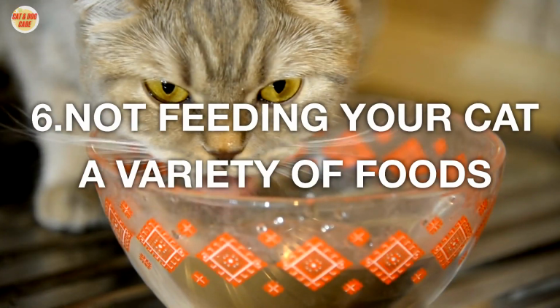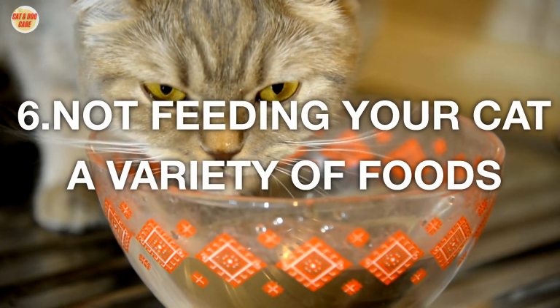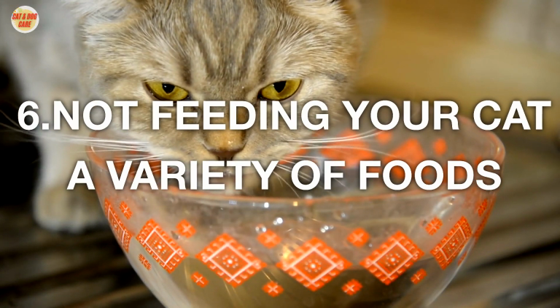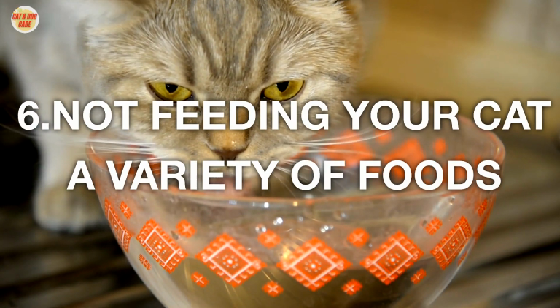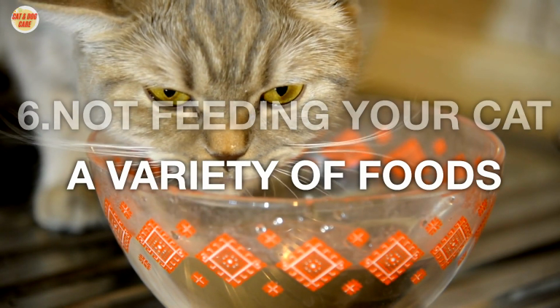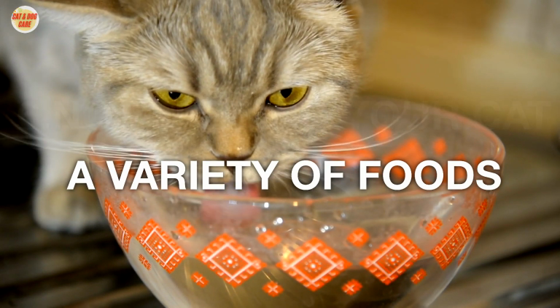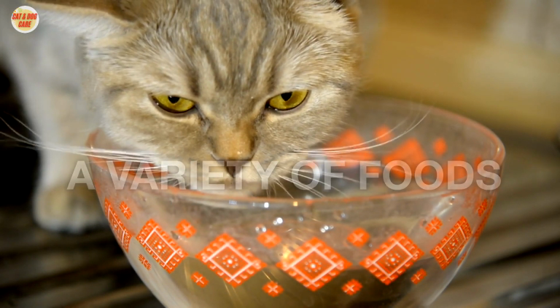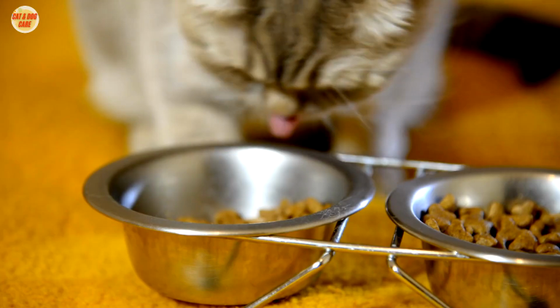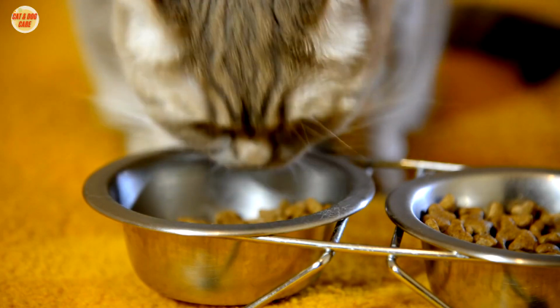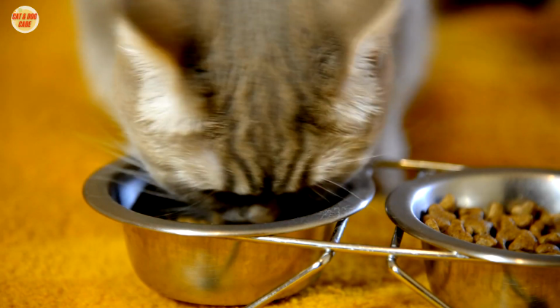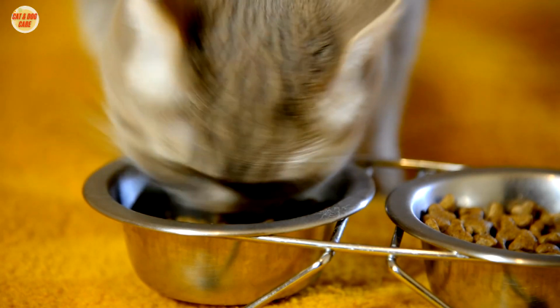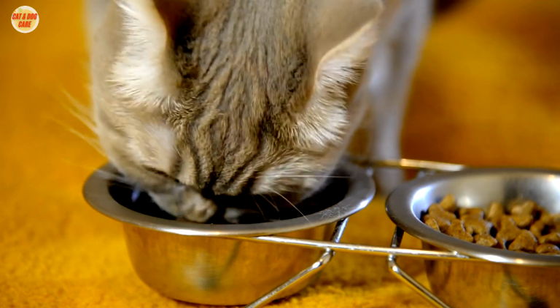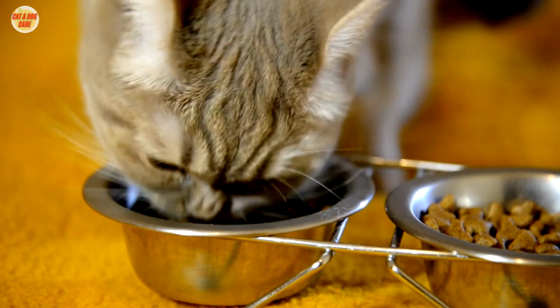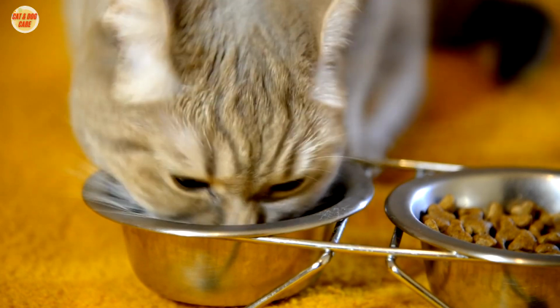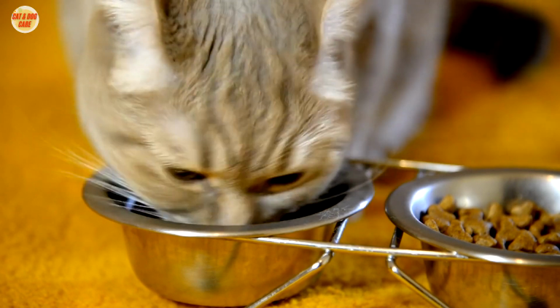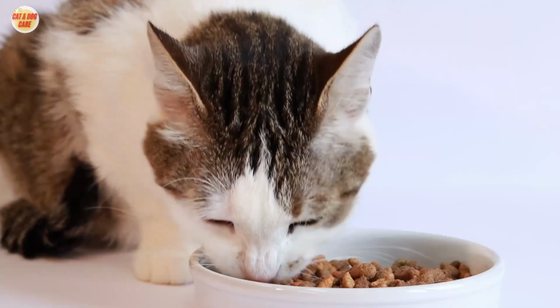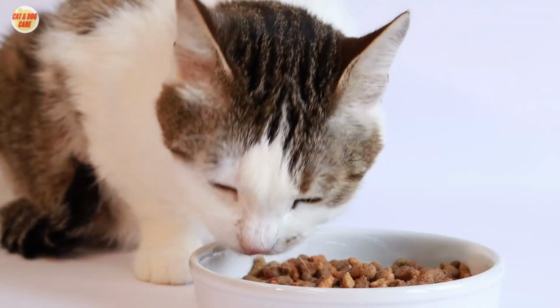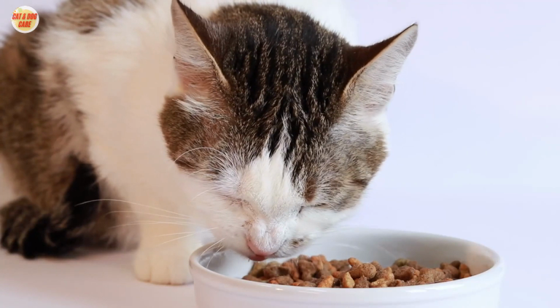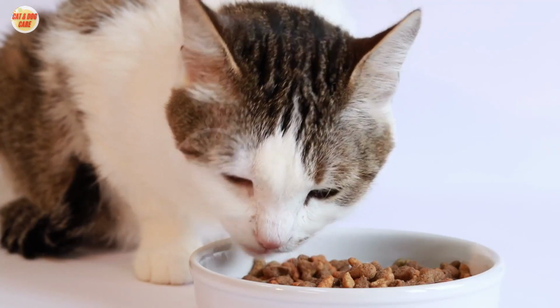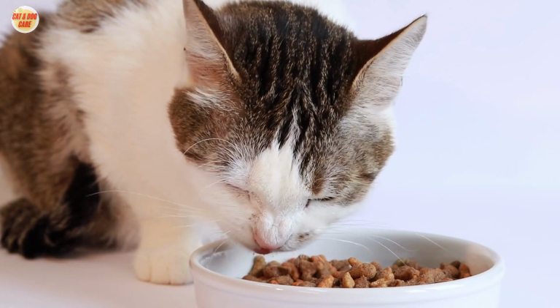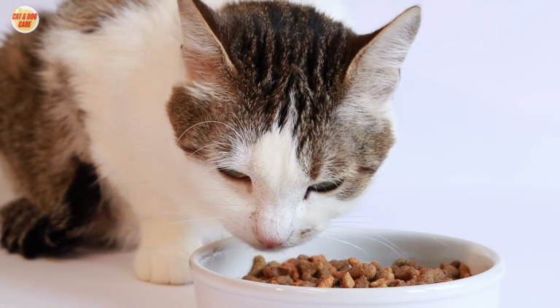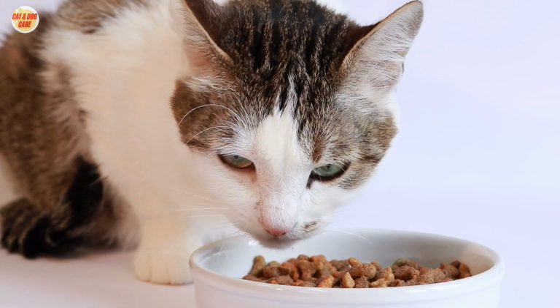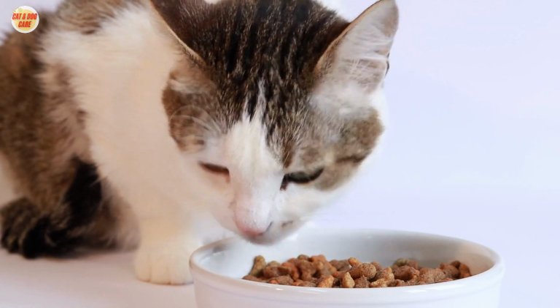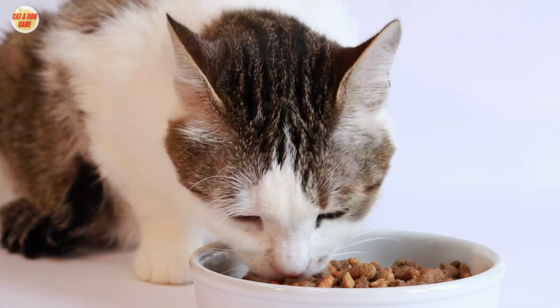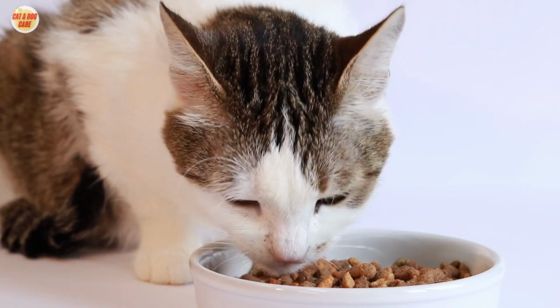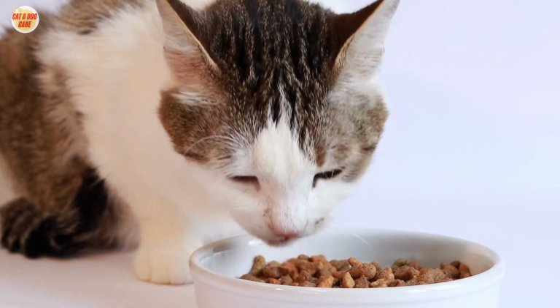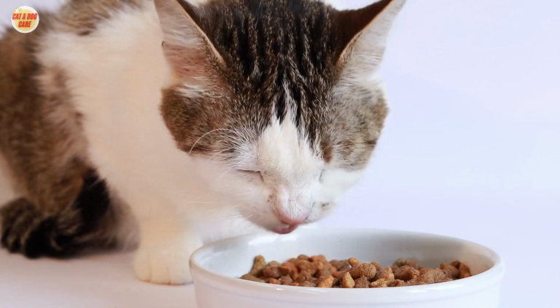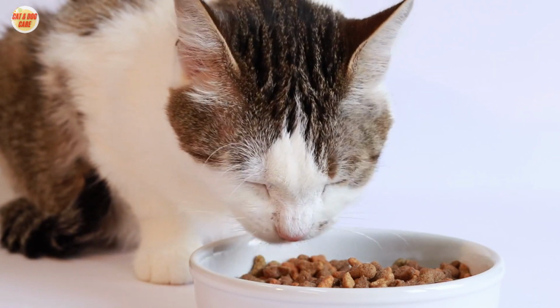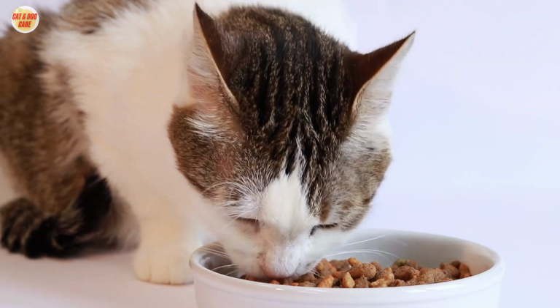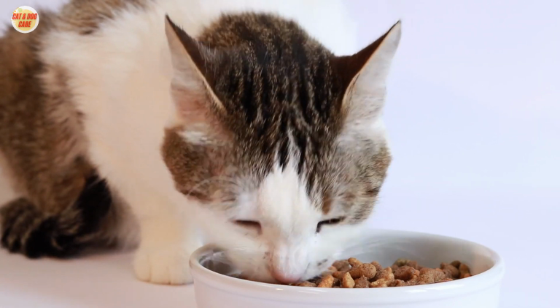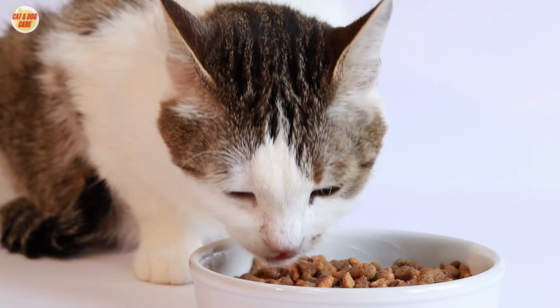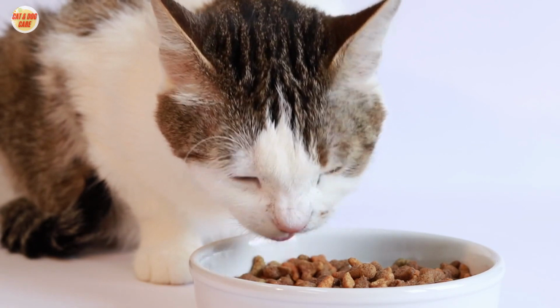6. Not feeding your cat a variety of foods. Cats can become bored with the same food every day. To help keep your cat's diet interesting, offer a variety of different foods, including wet food, dry food, and treats.